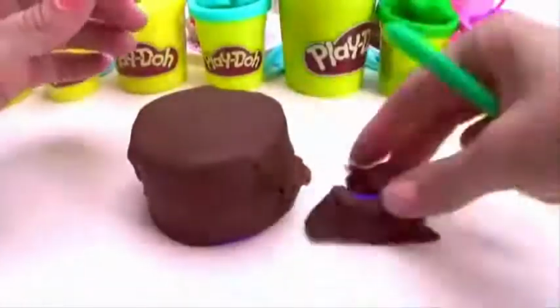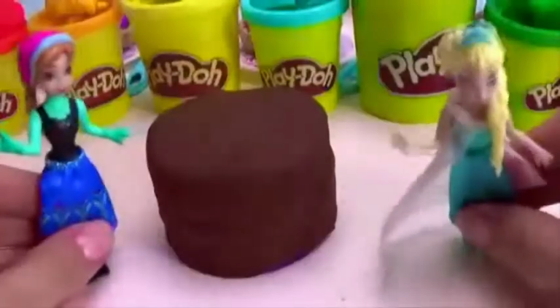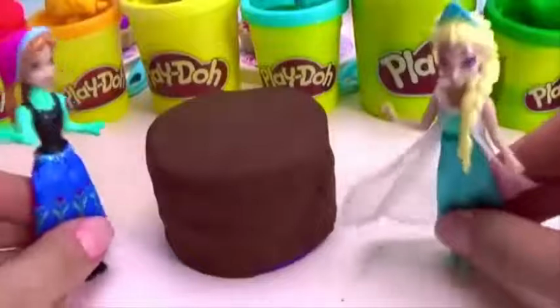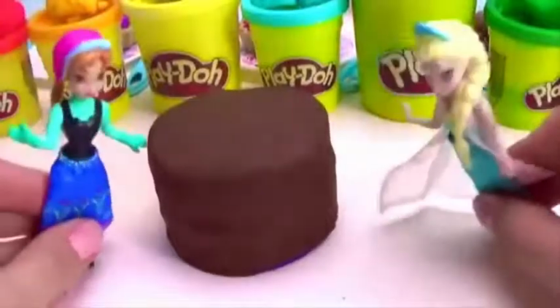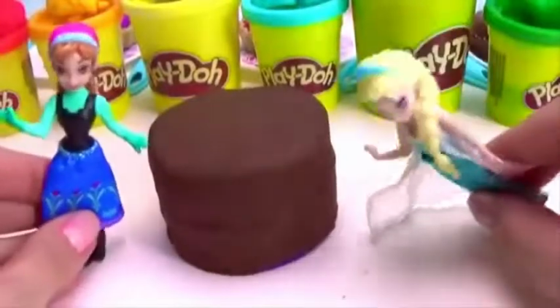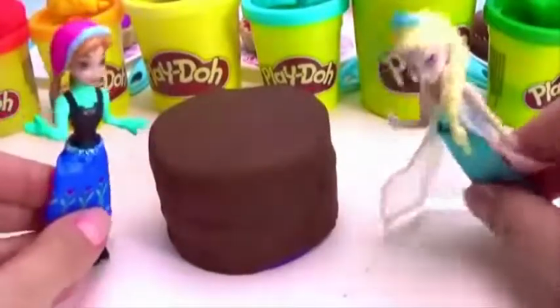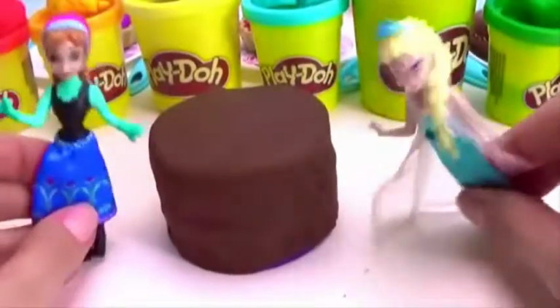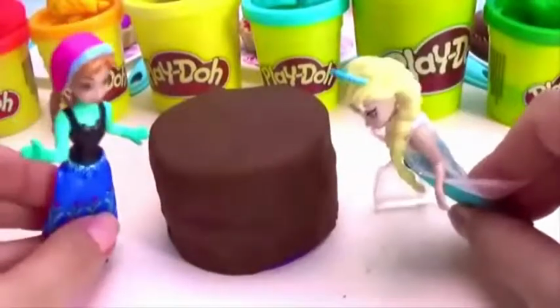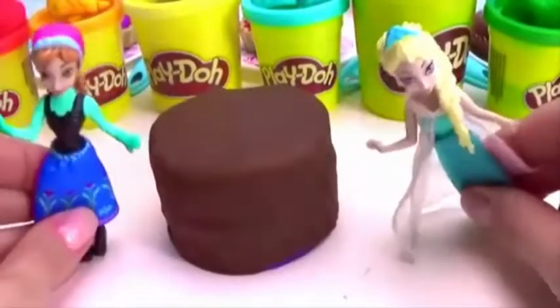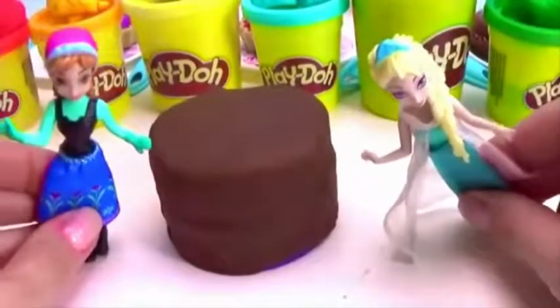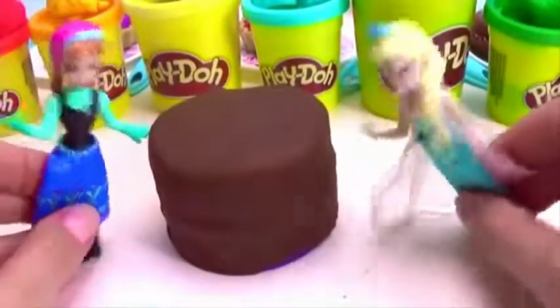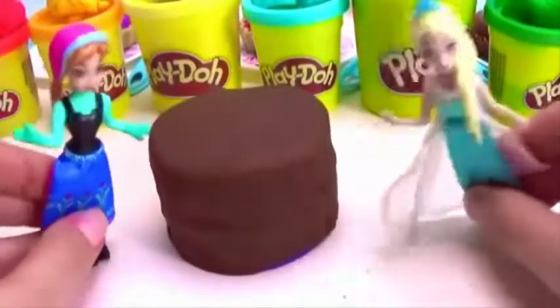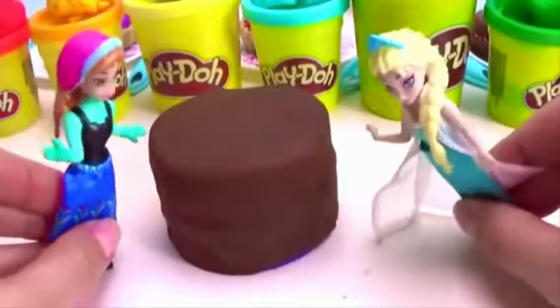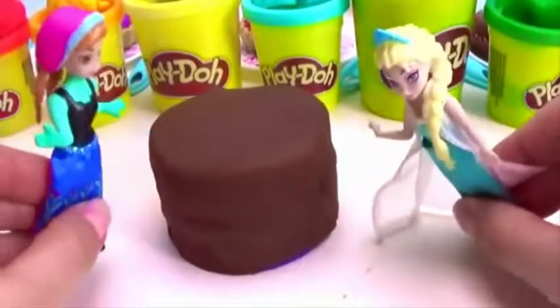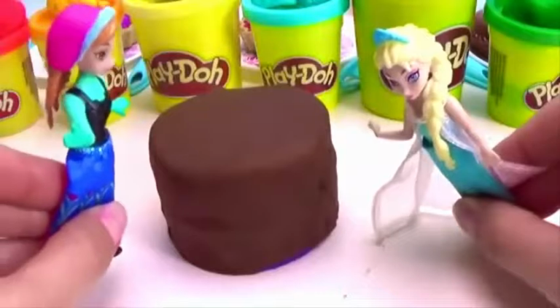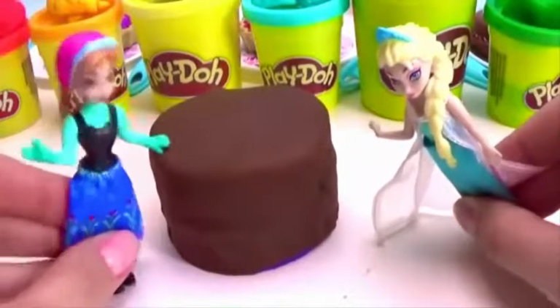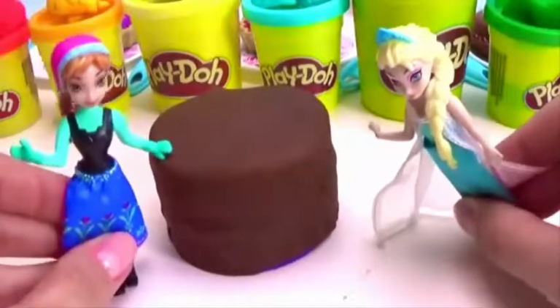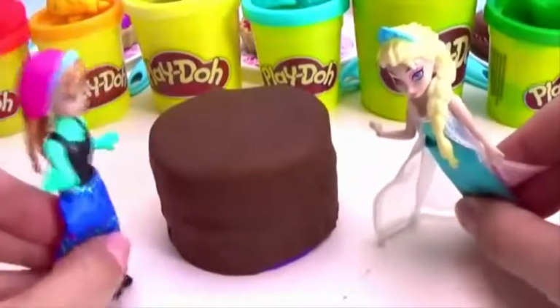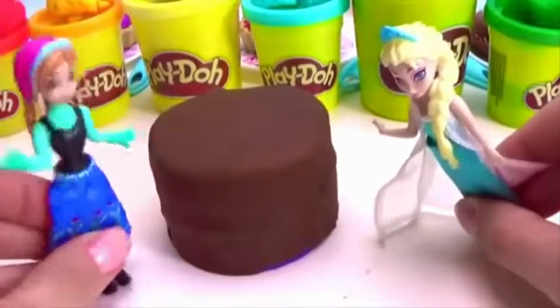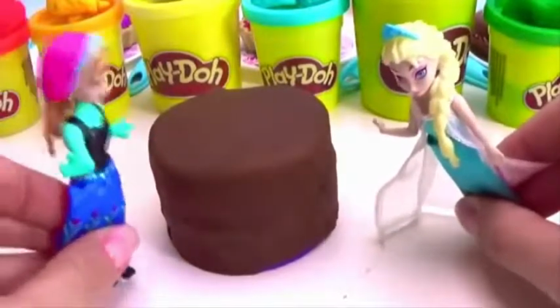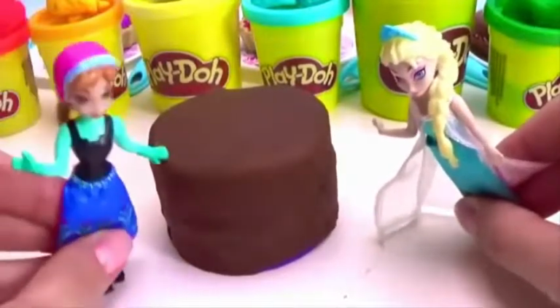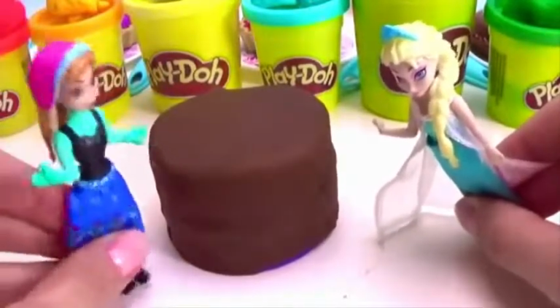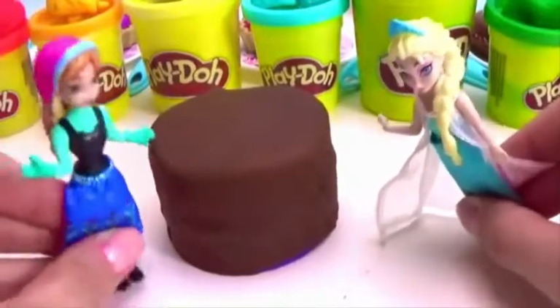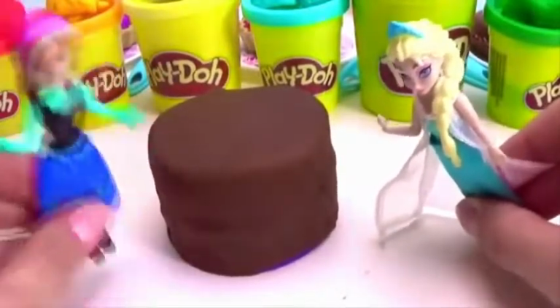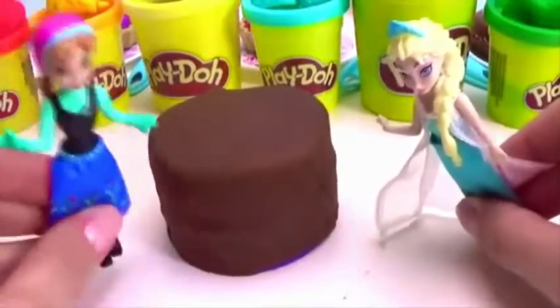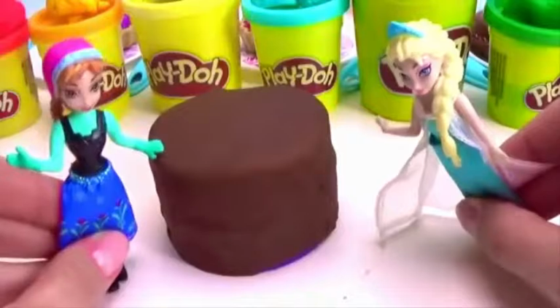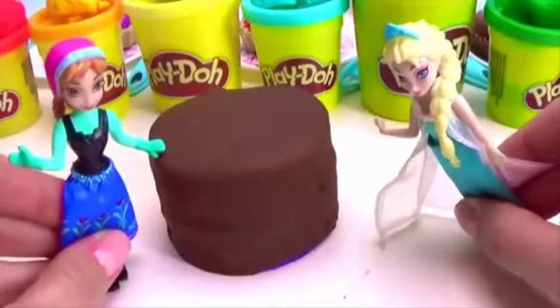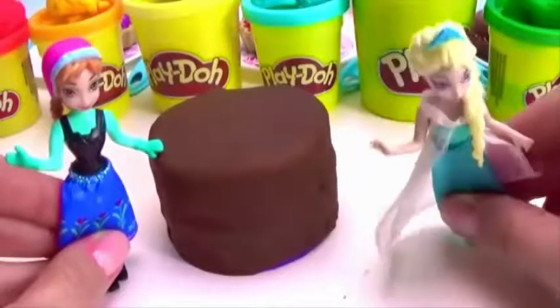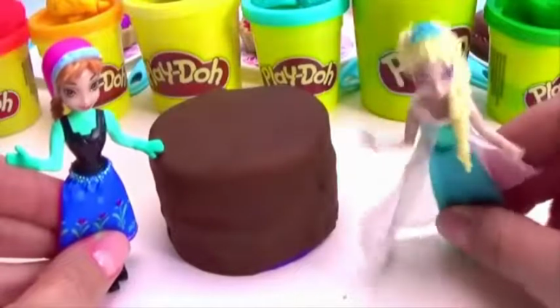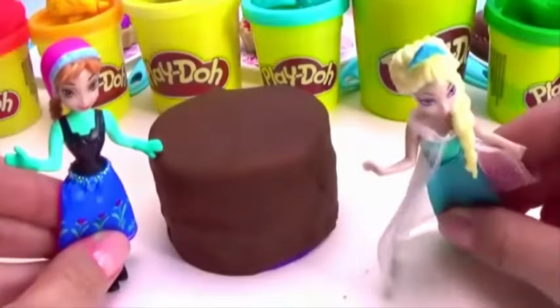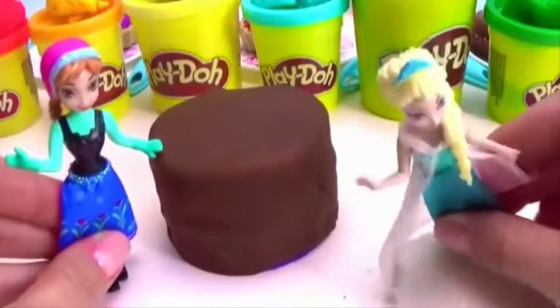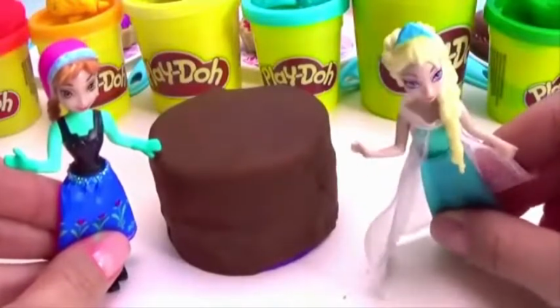Oh, so yummy, so yummy — delicious chocolate rainbow cake! Elsa, can we please cut it? I wanna try it, please! Okidok, let's cut.